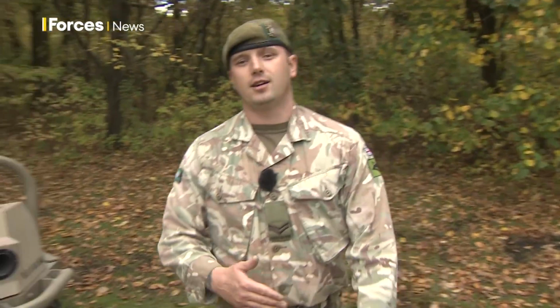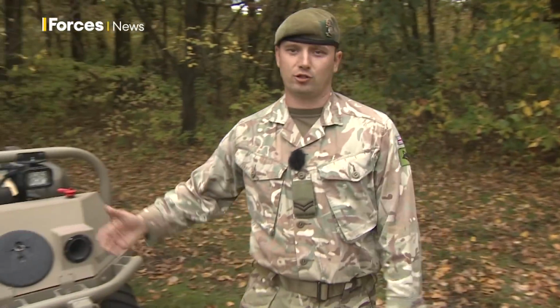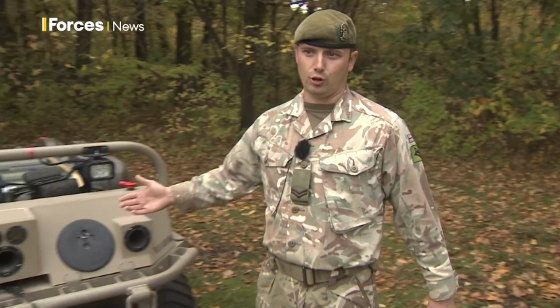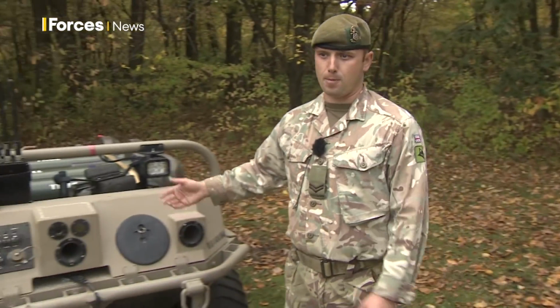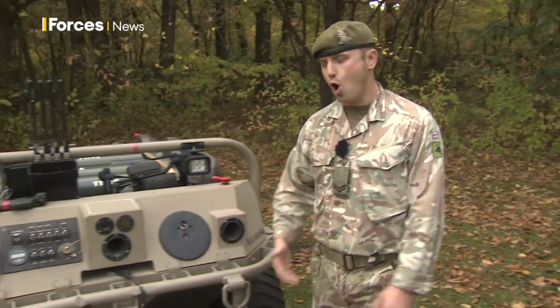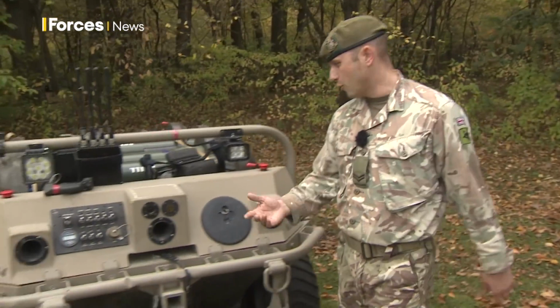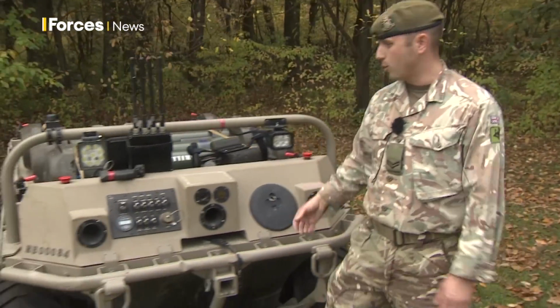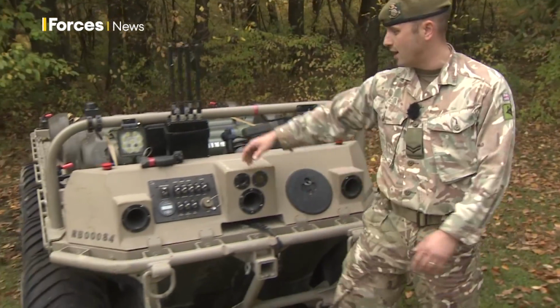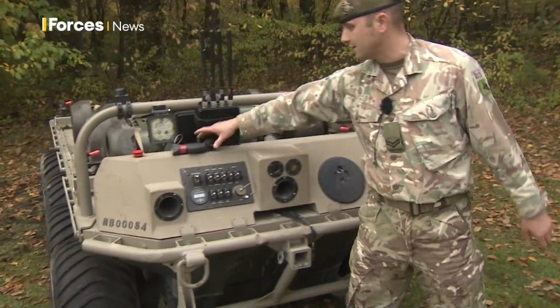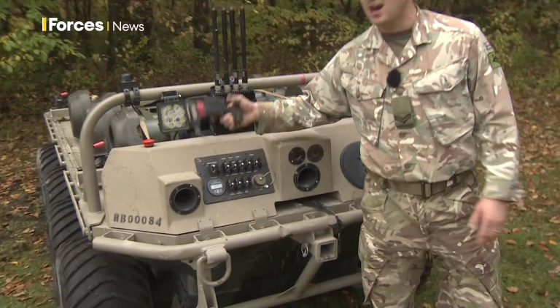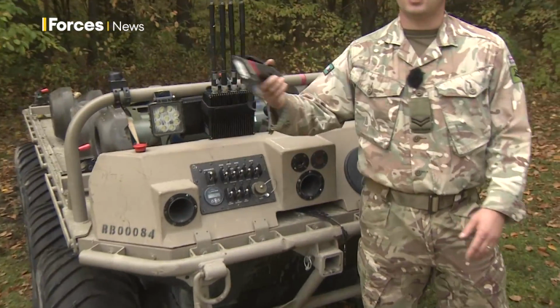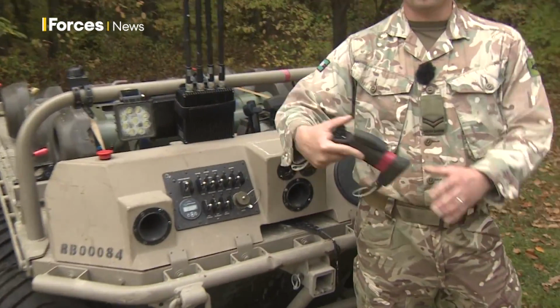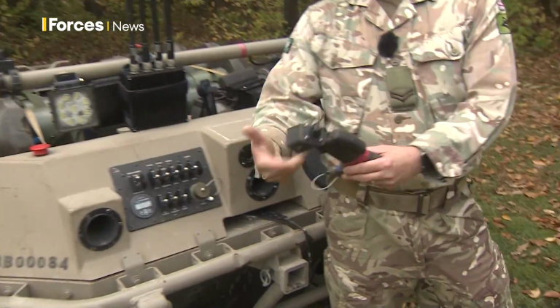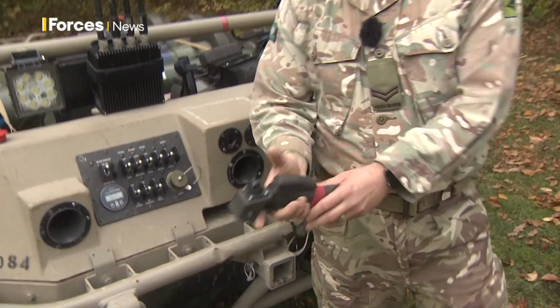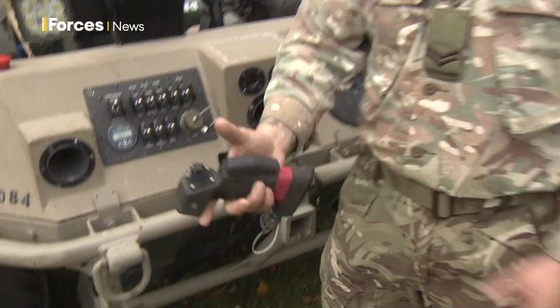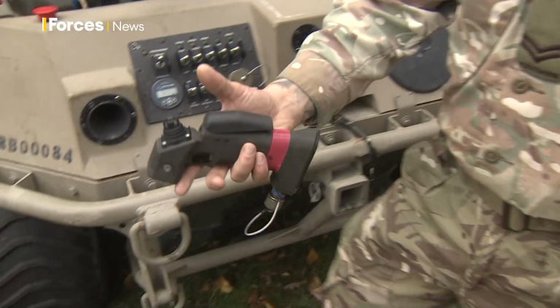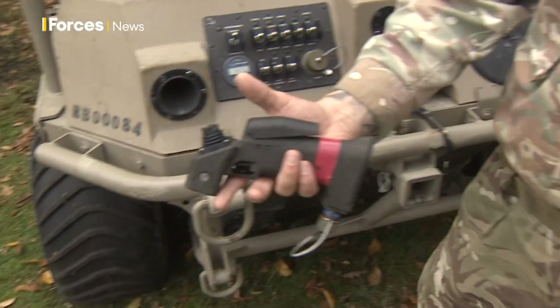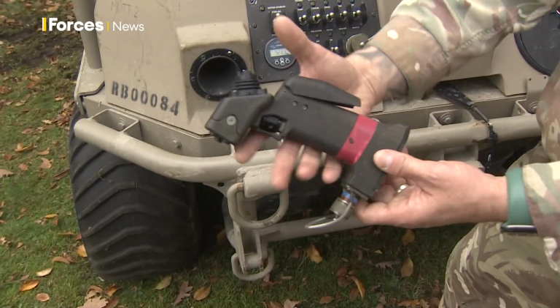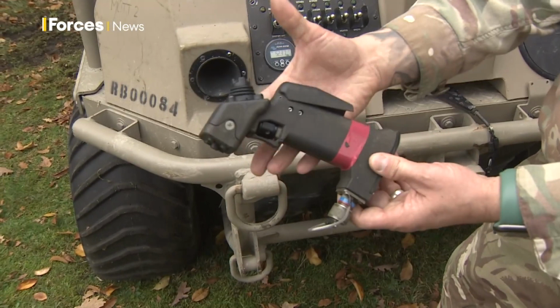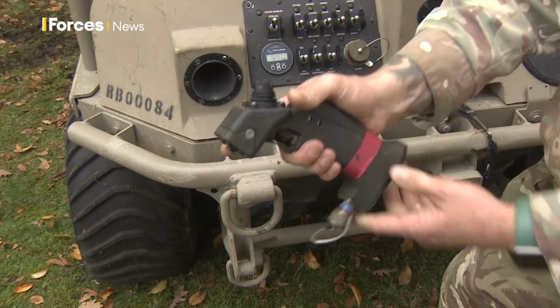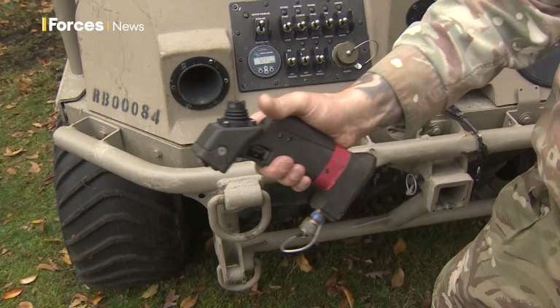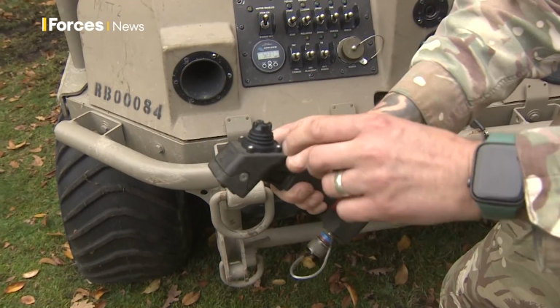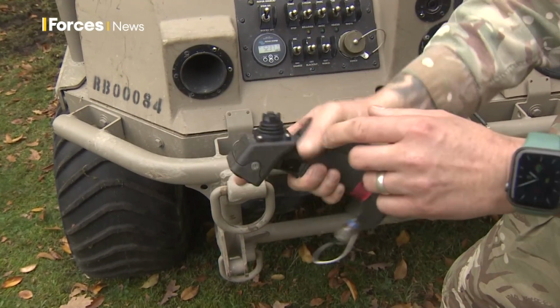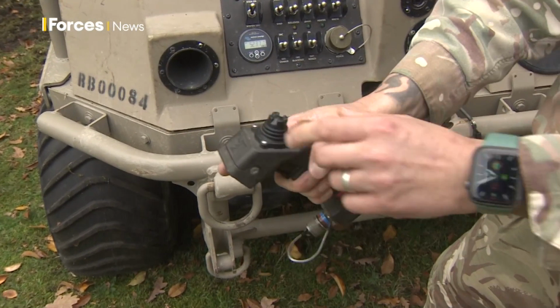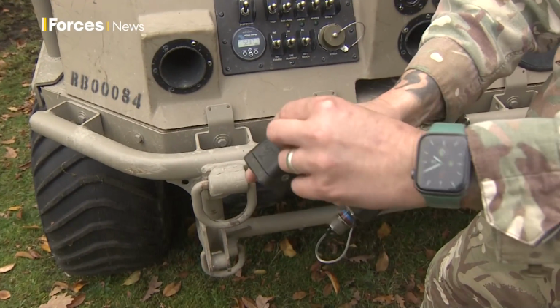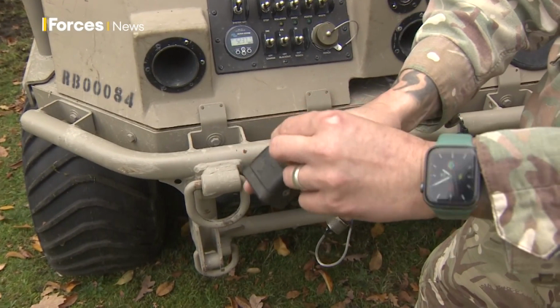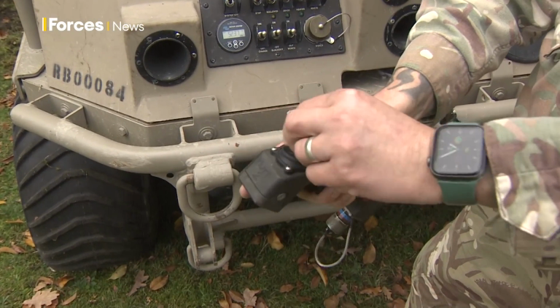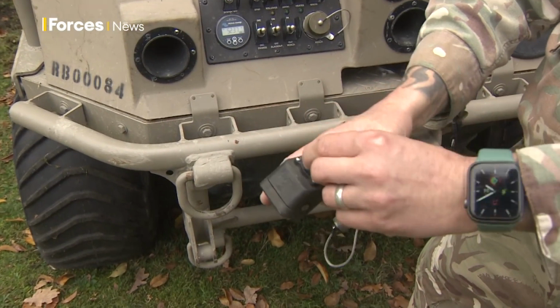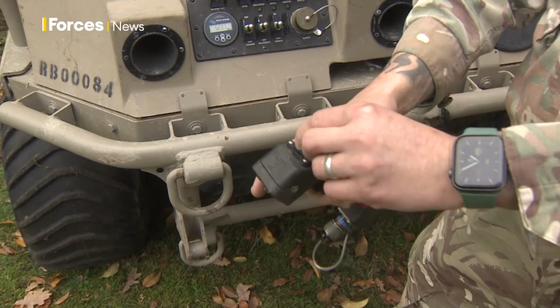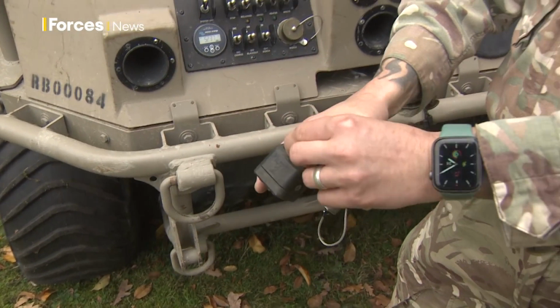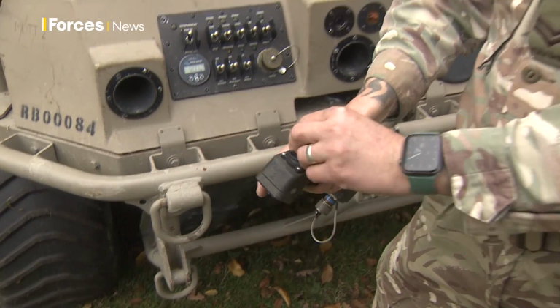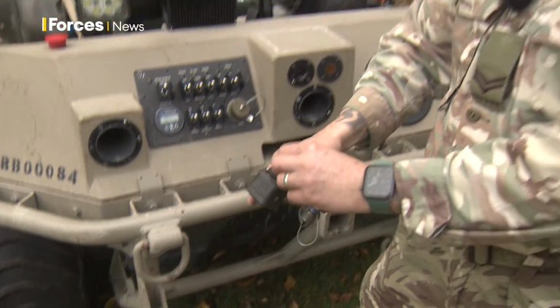Another method we've got is the RC mode — good old remote control. It's got a dead man's trigger; hold that and it directs it backwards and forwards.